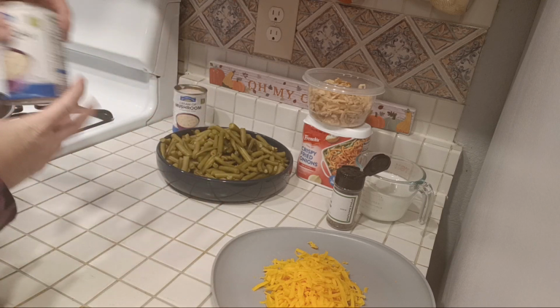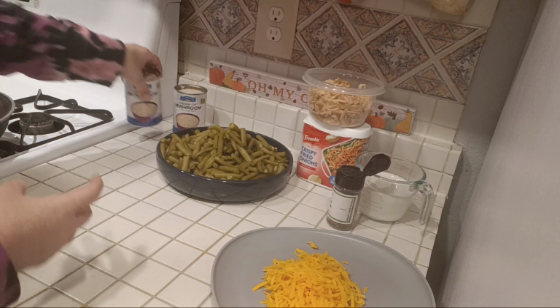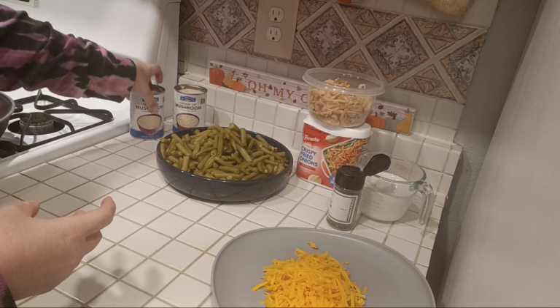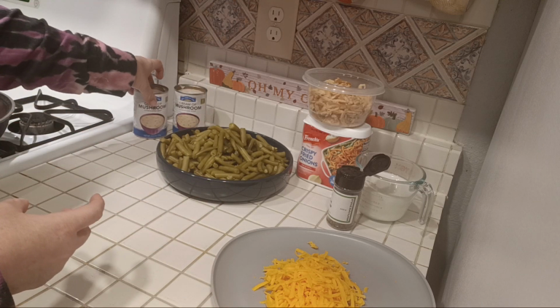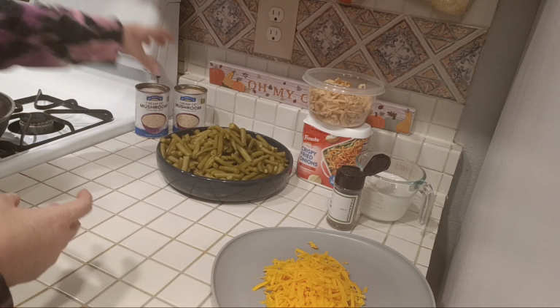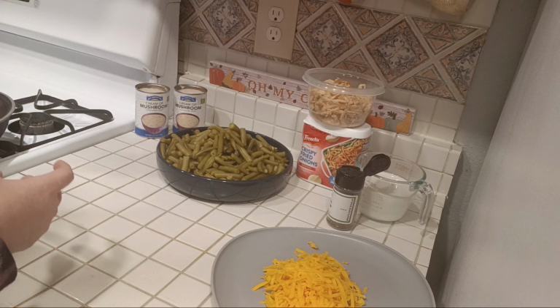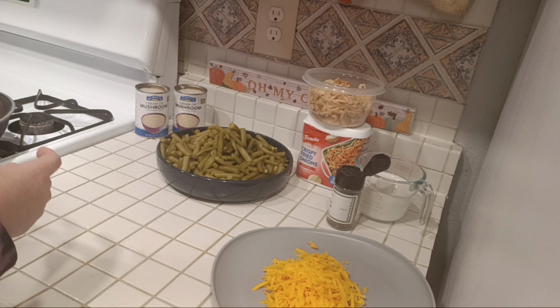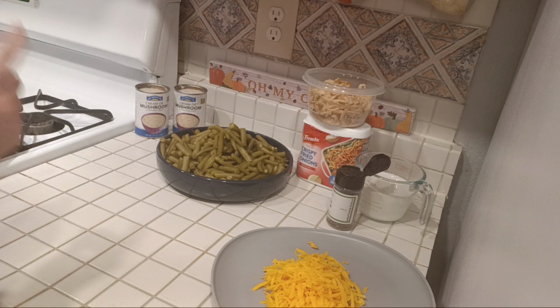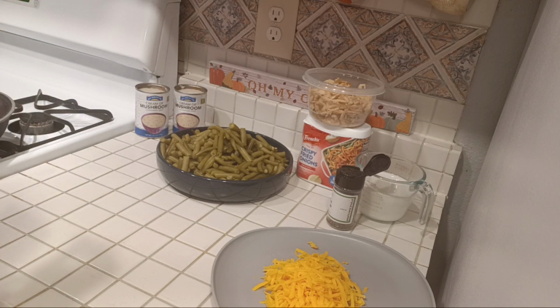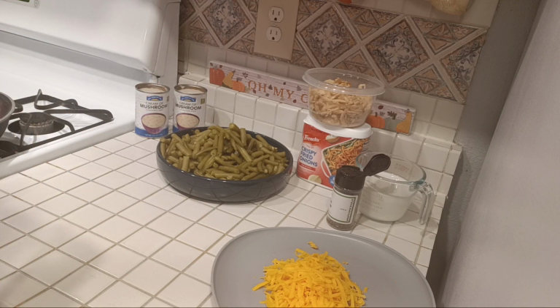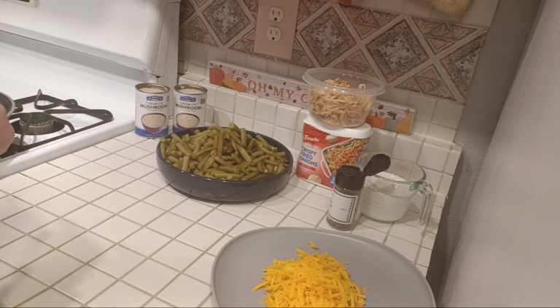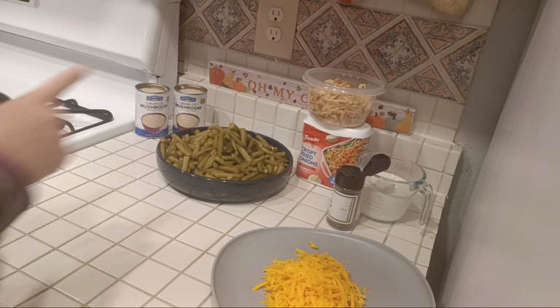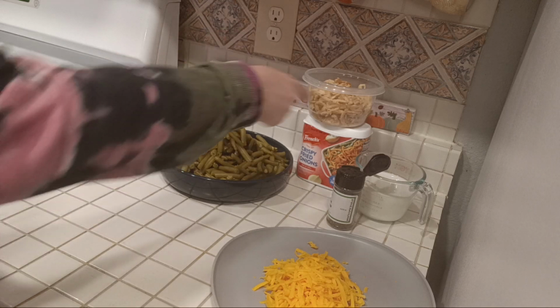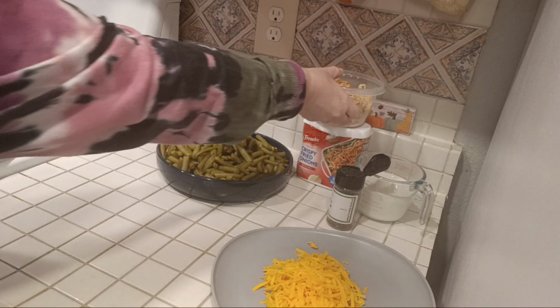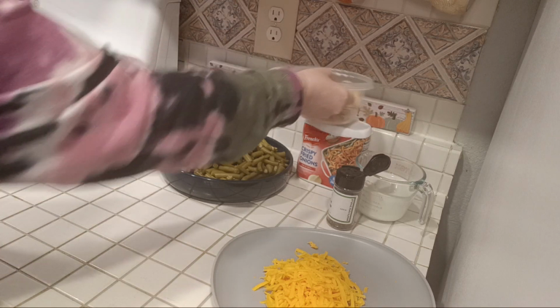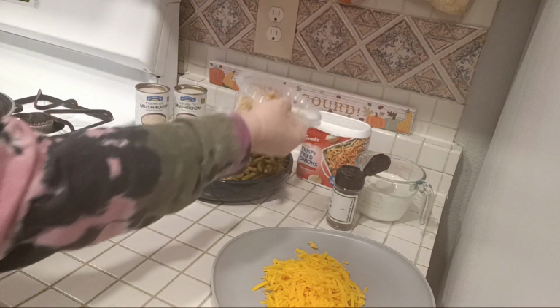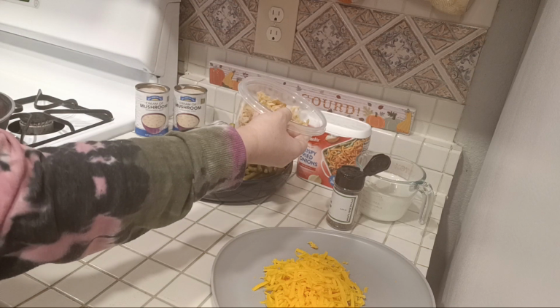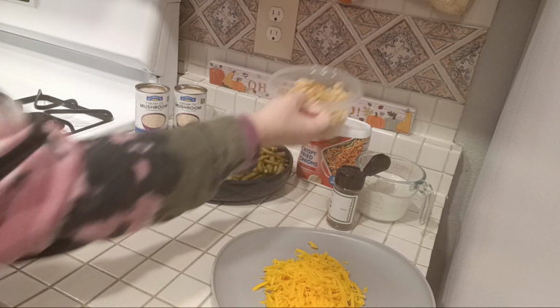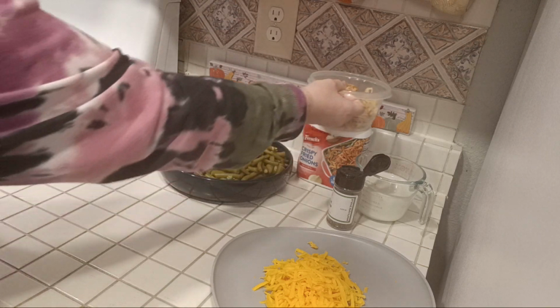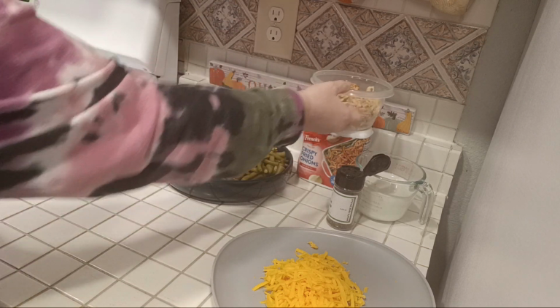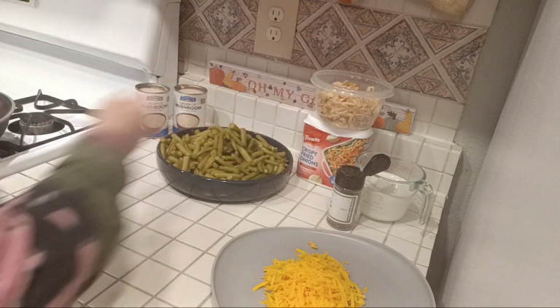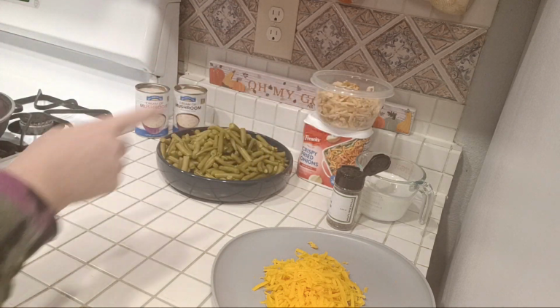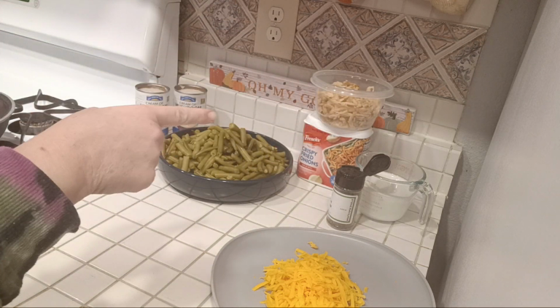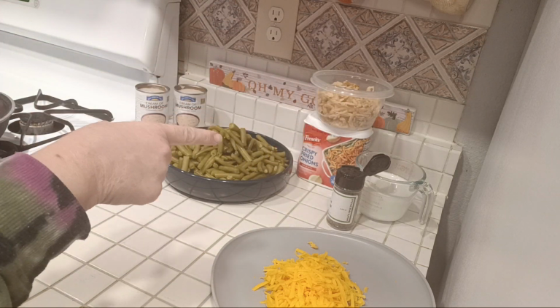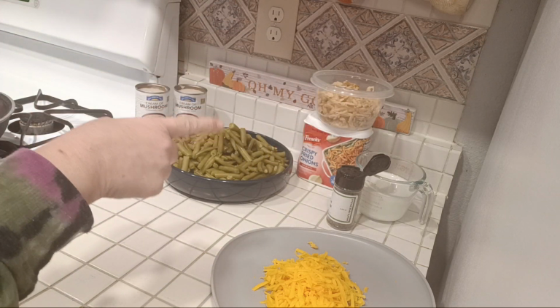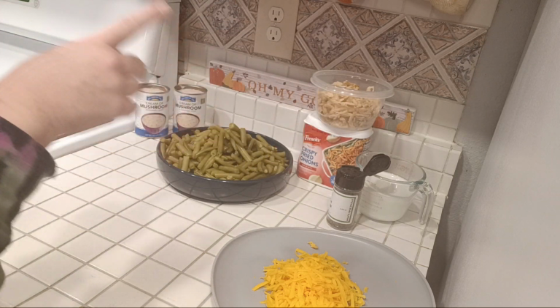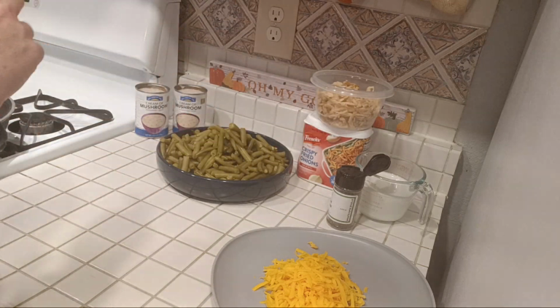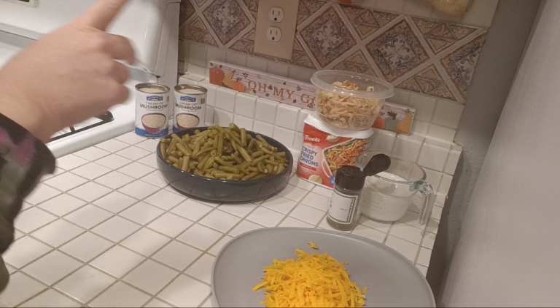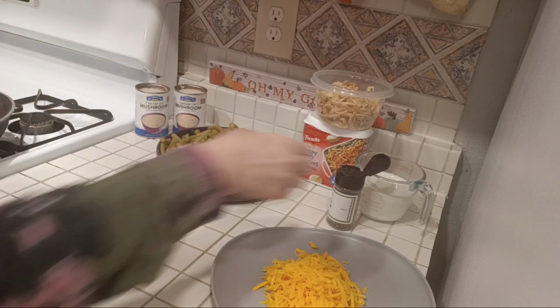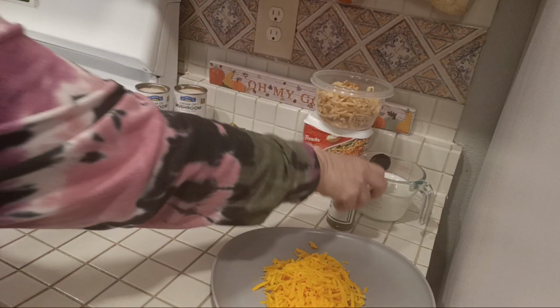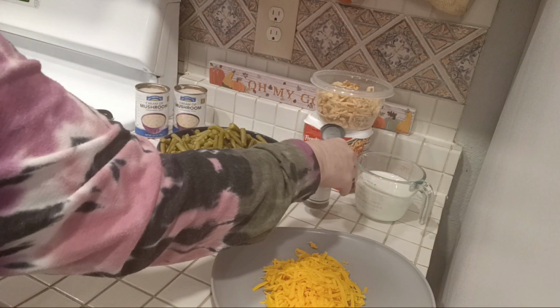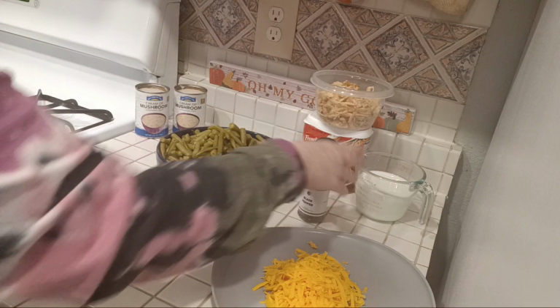You're going to need two and two-thirds cups of the French fried onions. You're going to need a cup of milk and some black pepper.